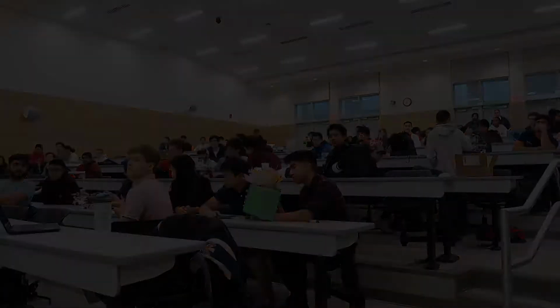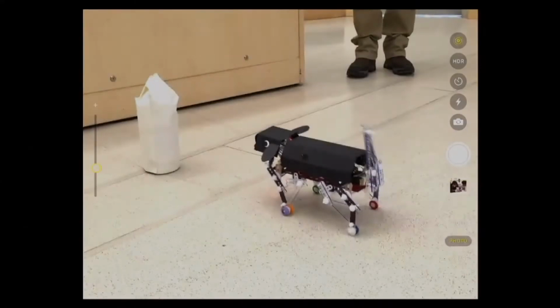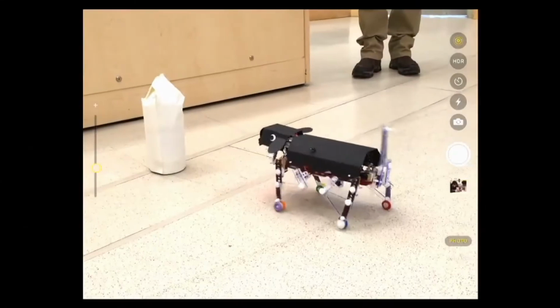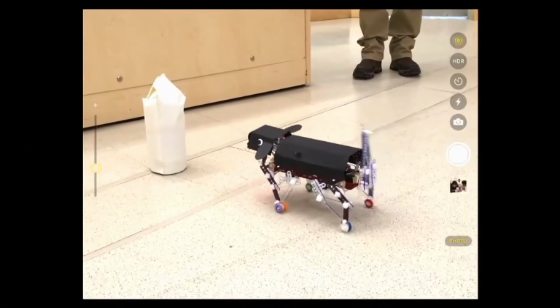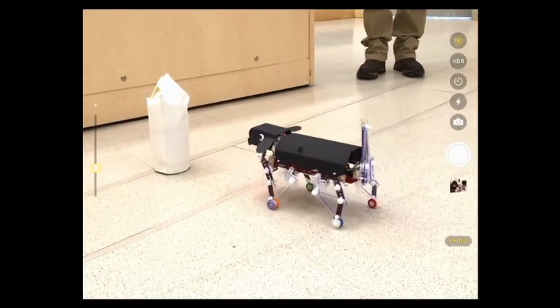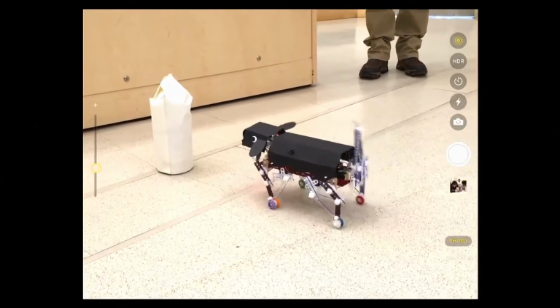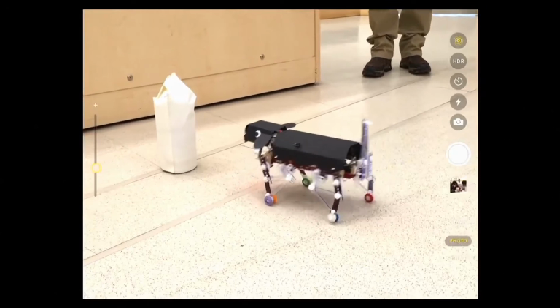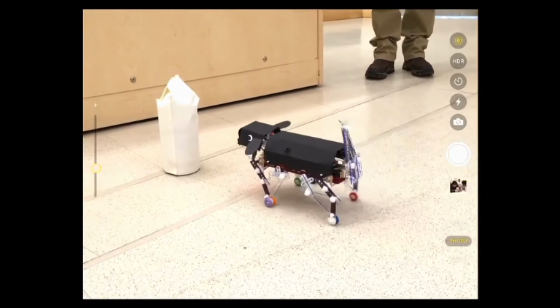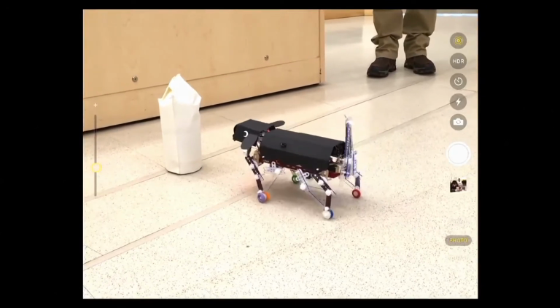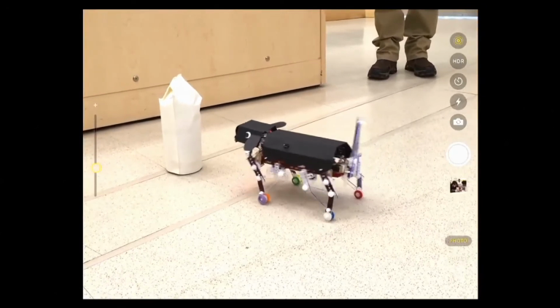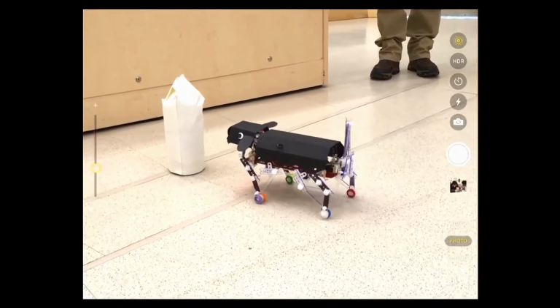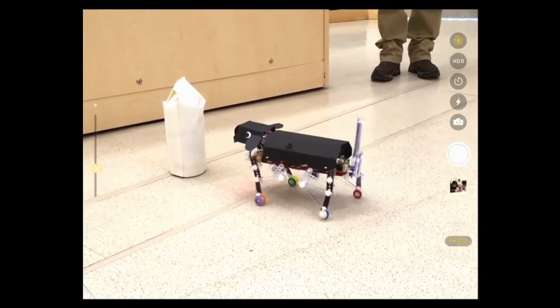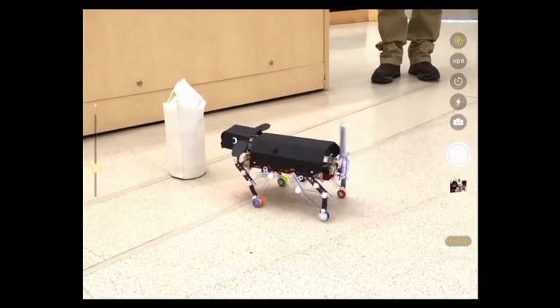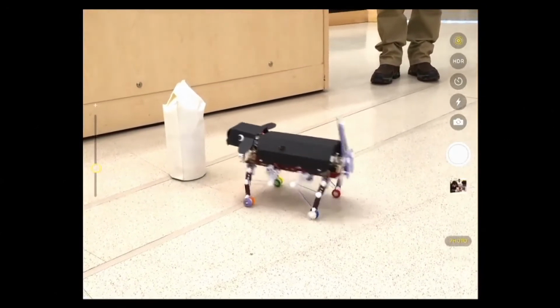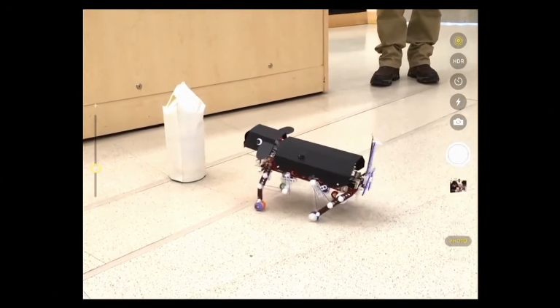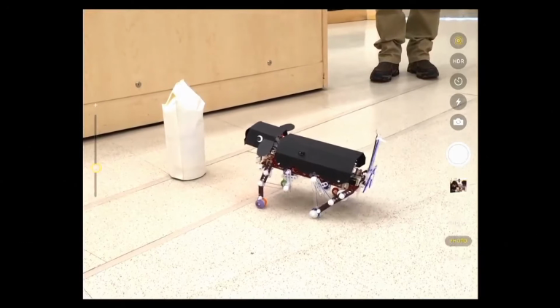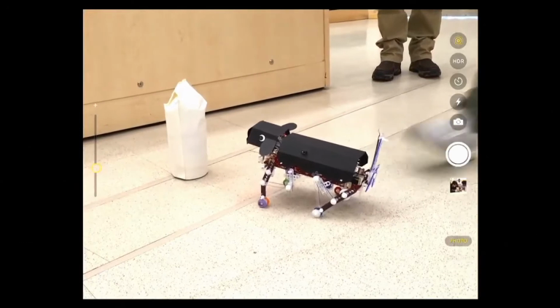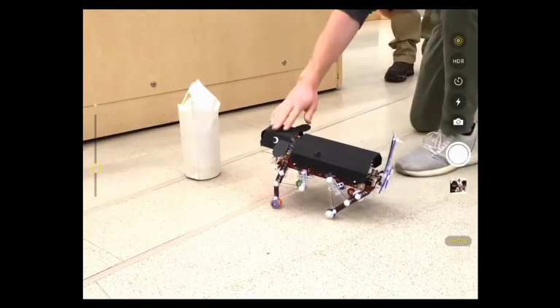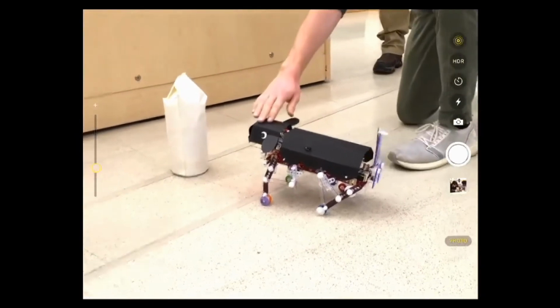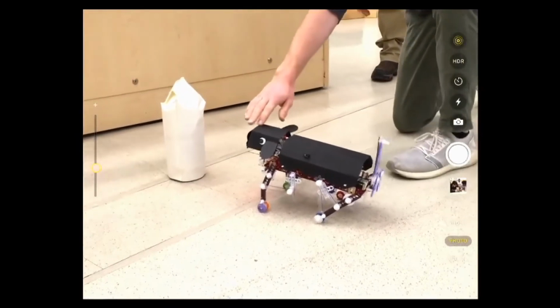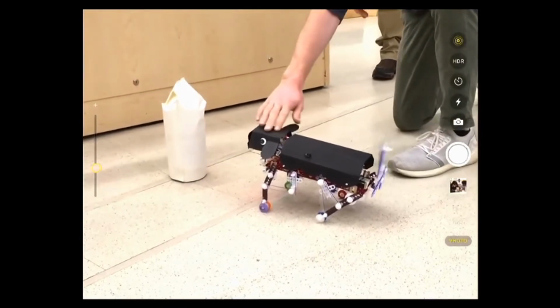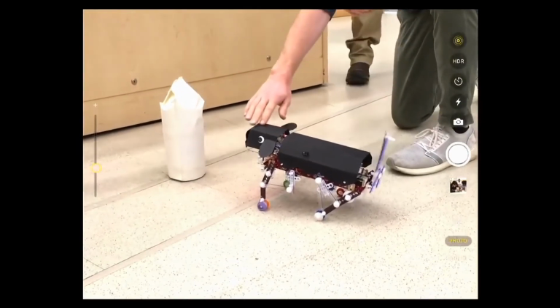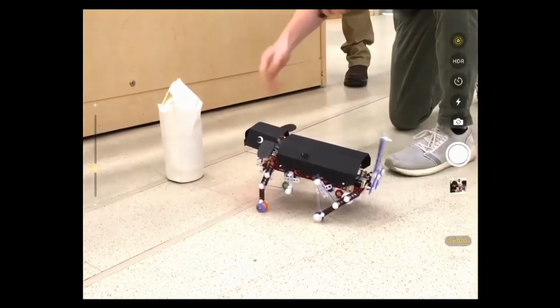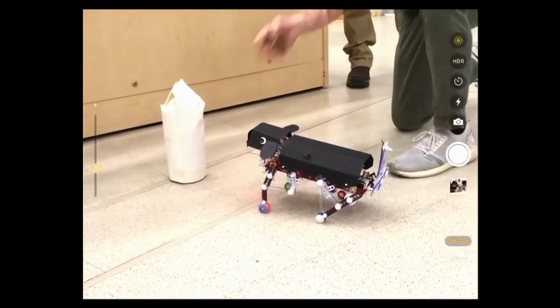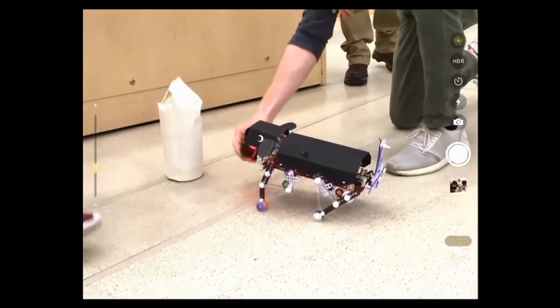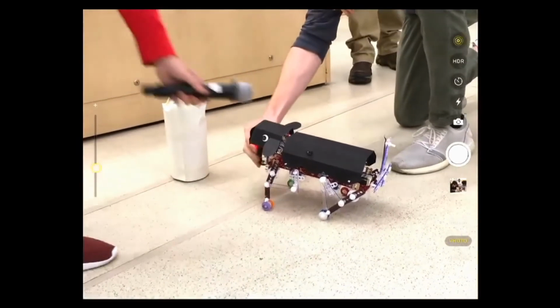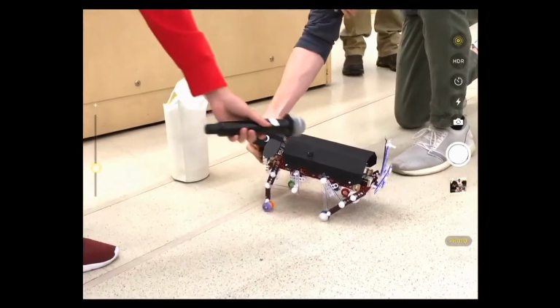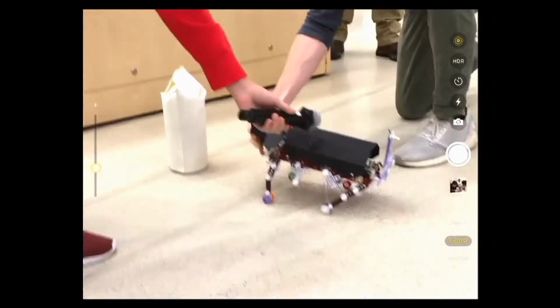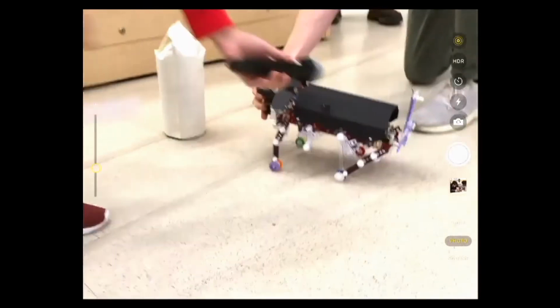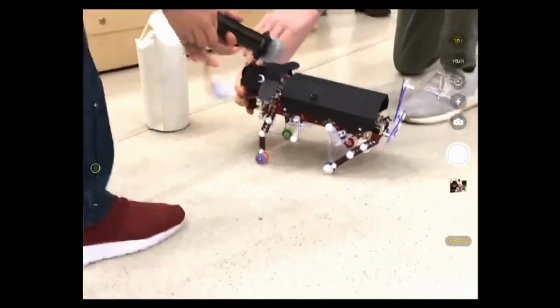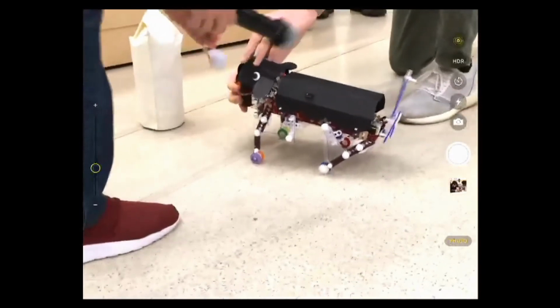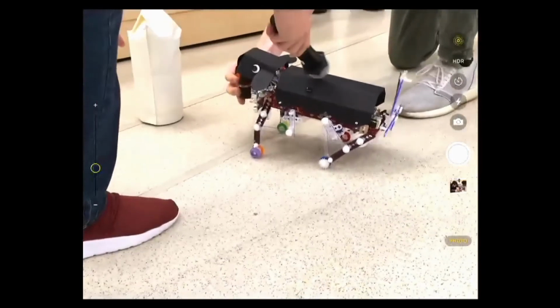A dog toy robot that follows a child and once it gets within about 20 centimeters it stops and sits down. If you pet its head it wags its tail, if it senses a leash it follows you again, and if you give it a treat it wags its tail and barks.